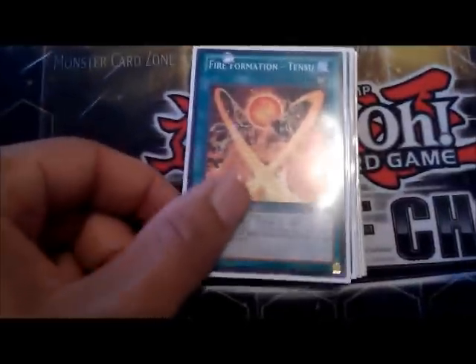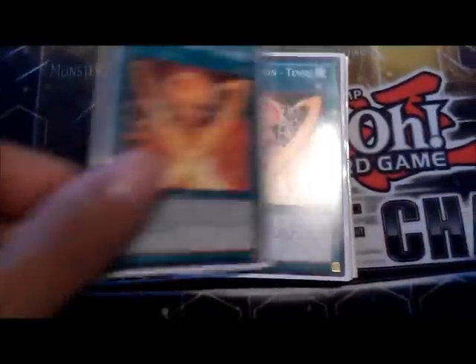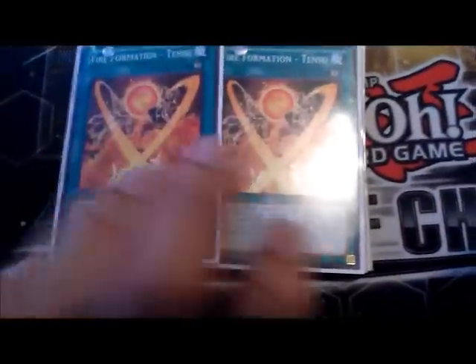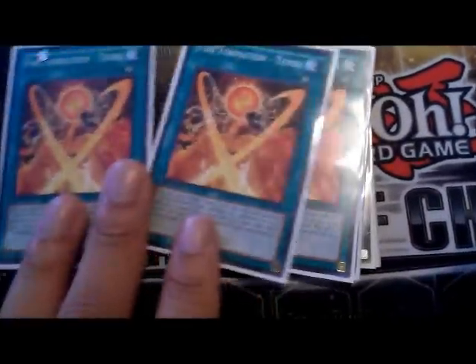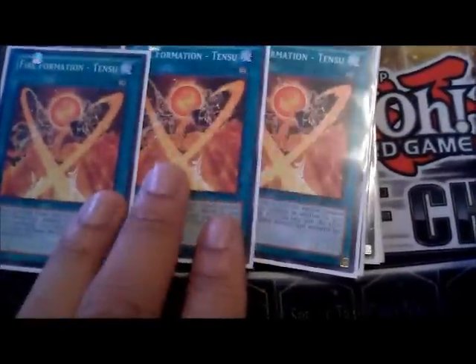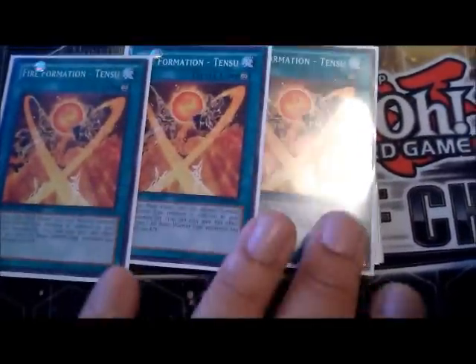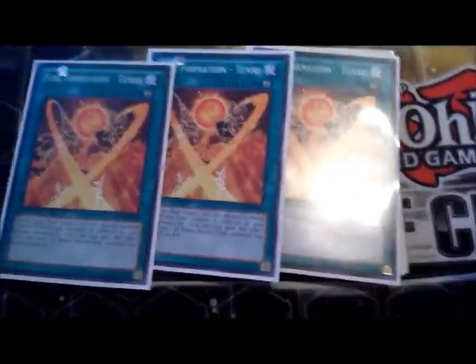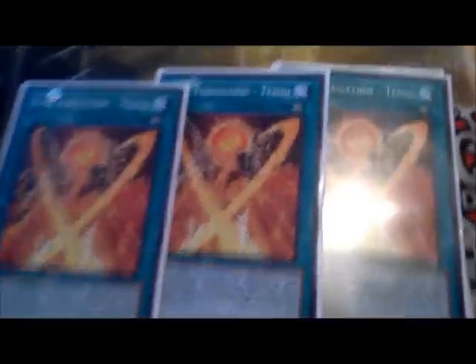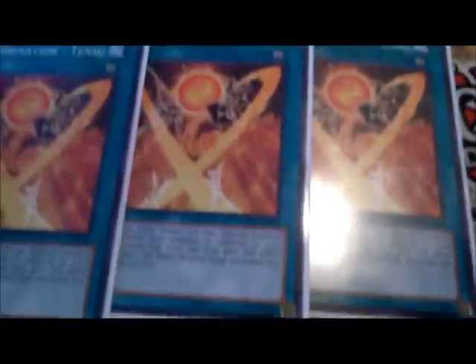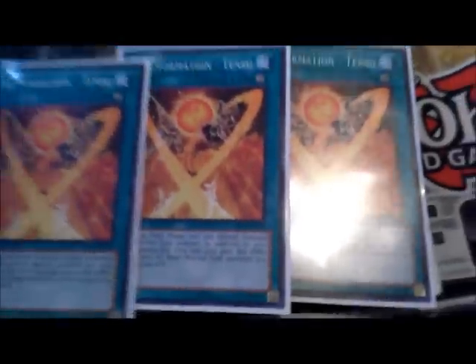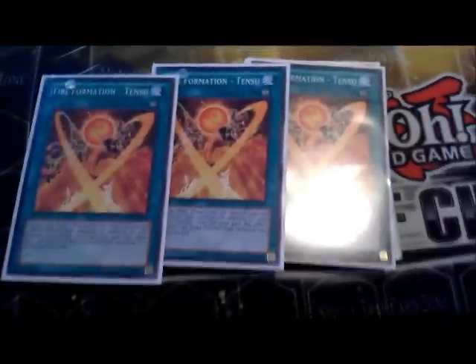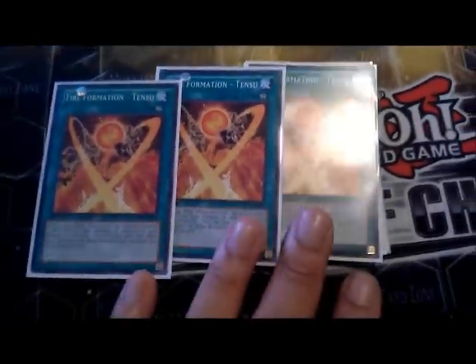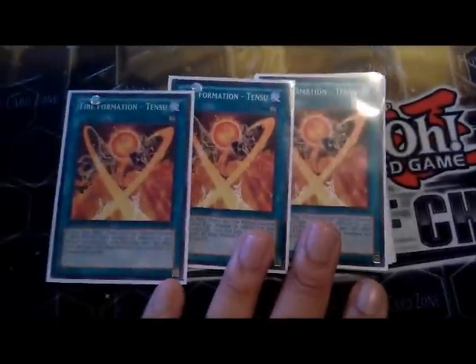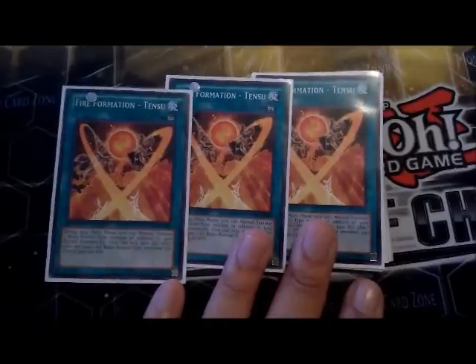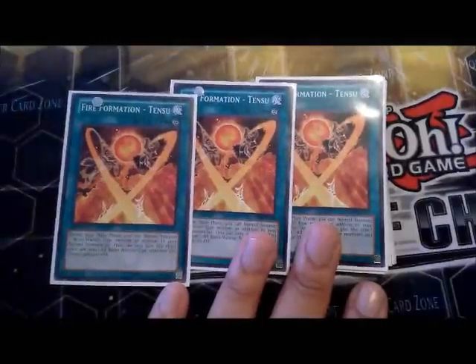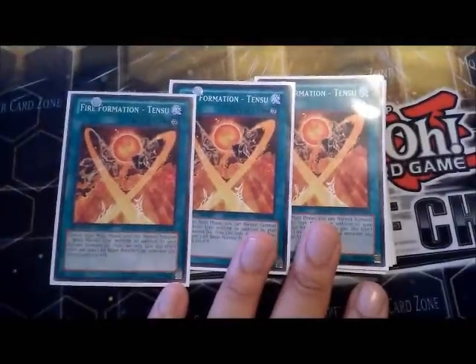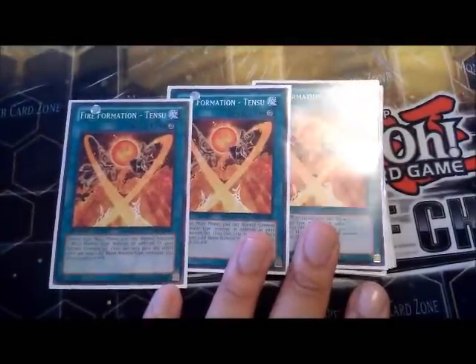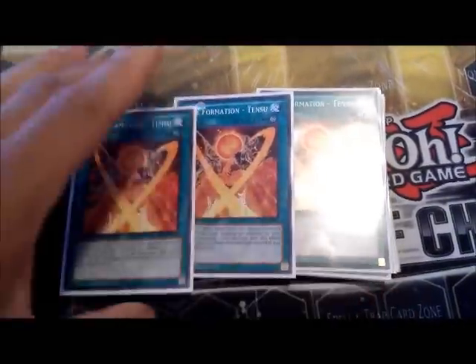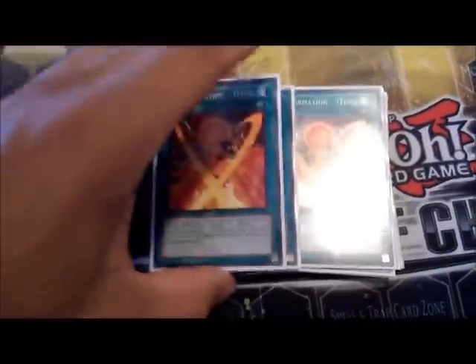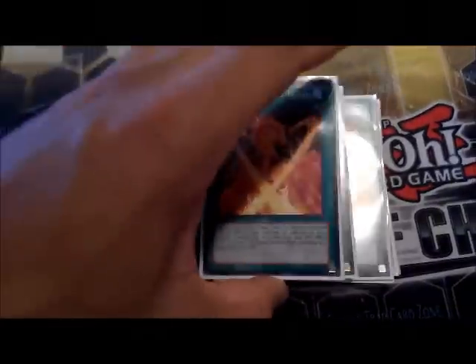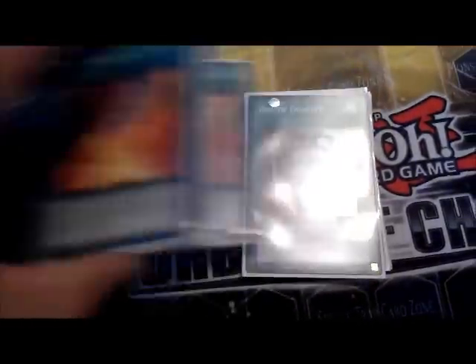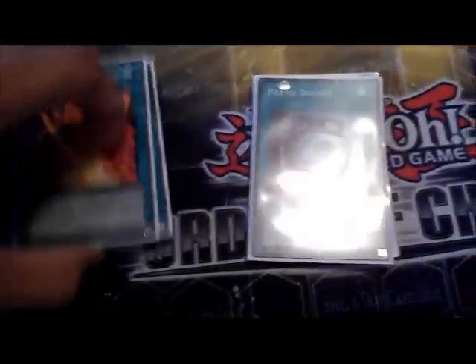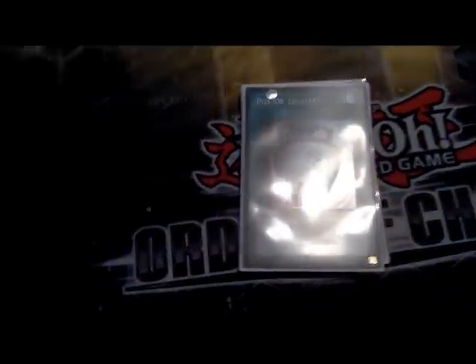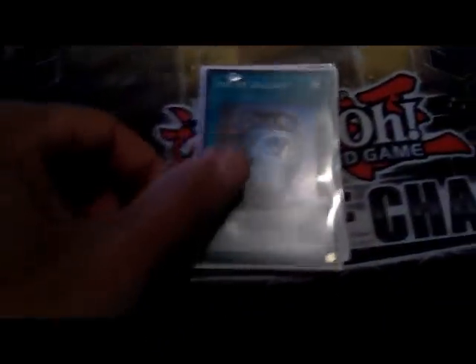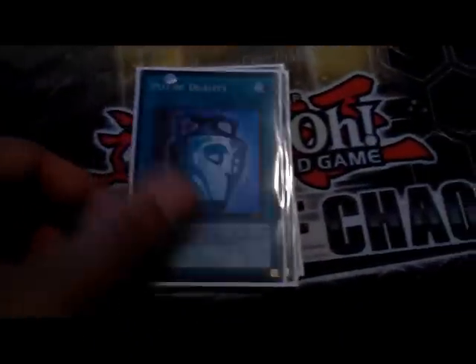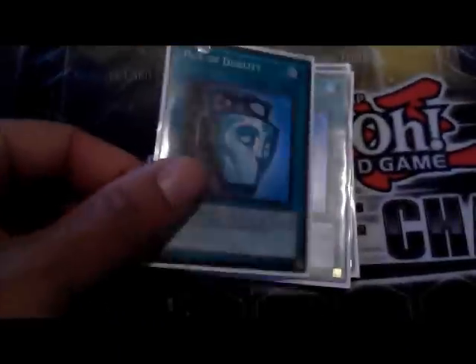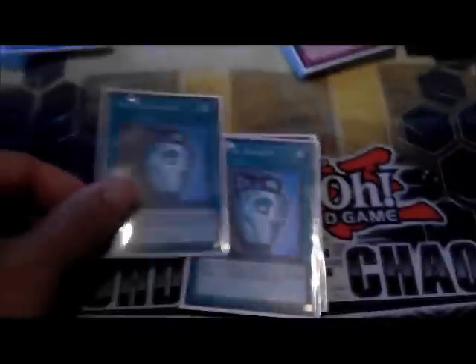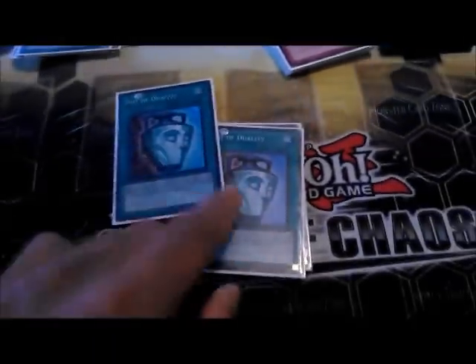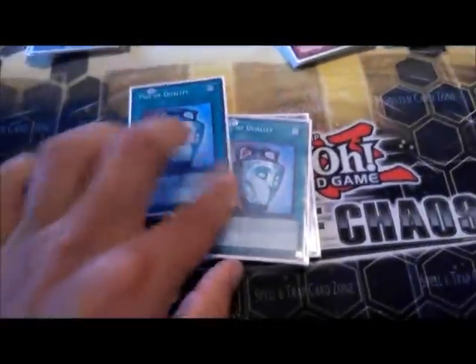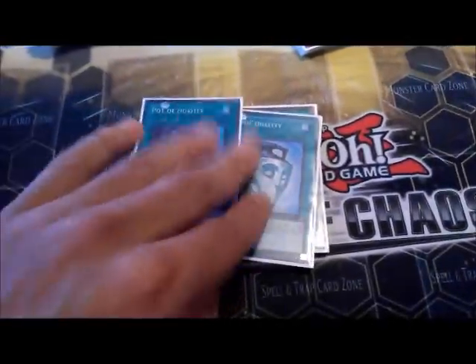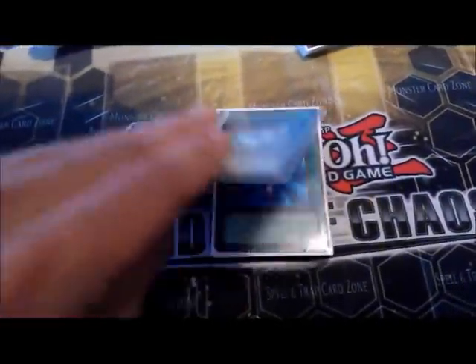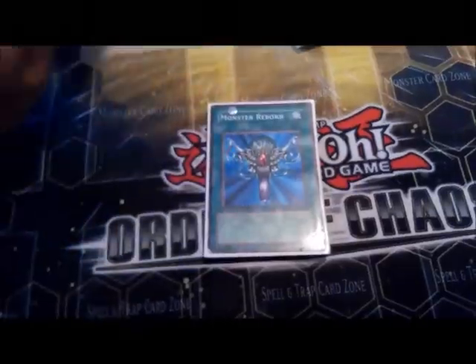Next is Tensu — it's the additional normal summon for beast warriors, and also while it's face-up every beast warrior gains 100 attack. Next I run two Duality to add any card I need.